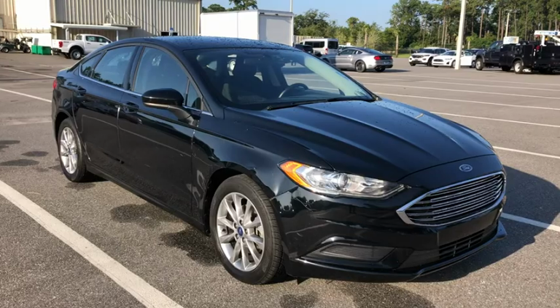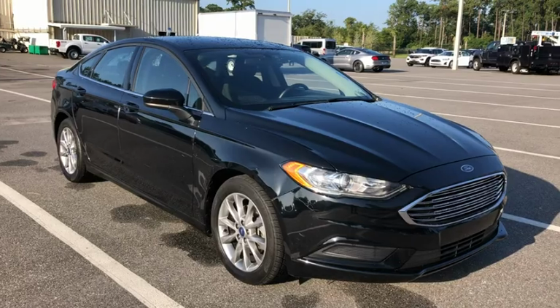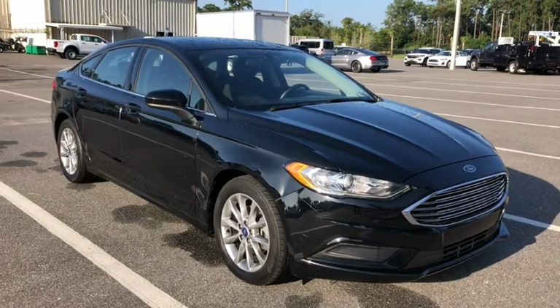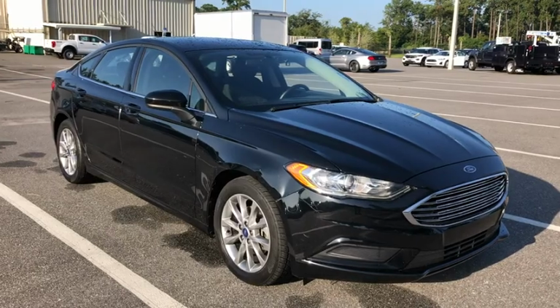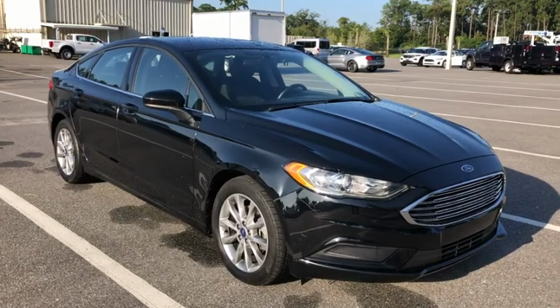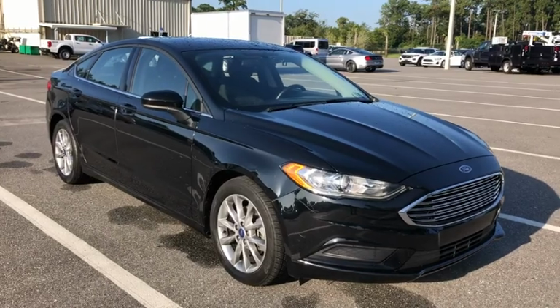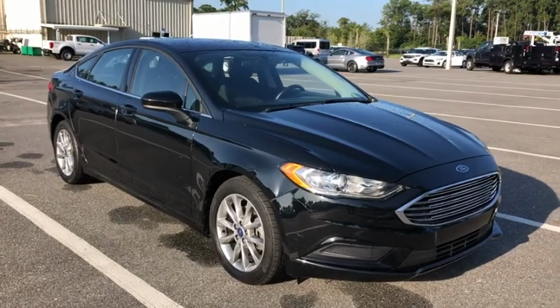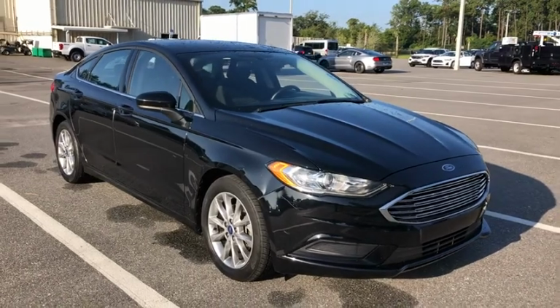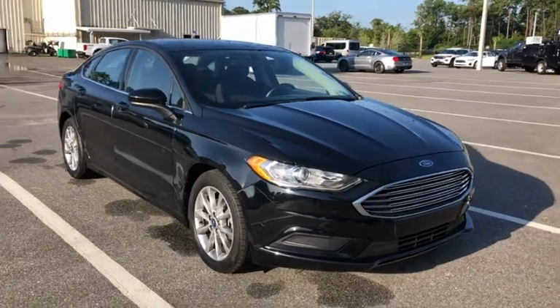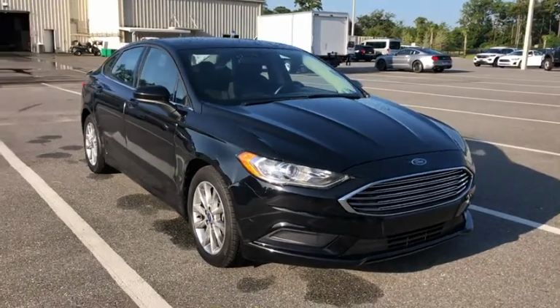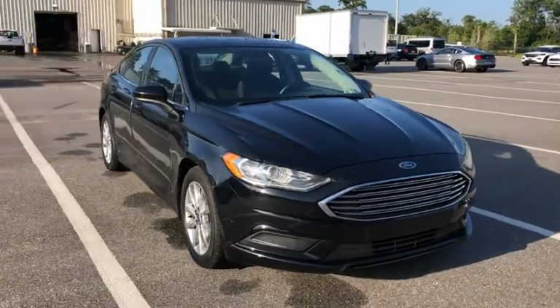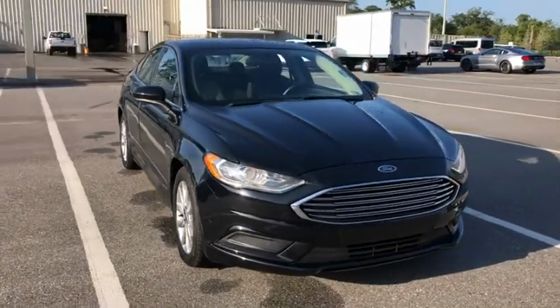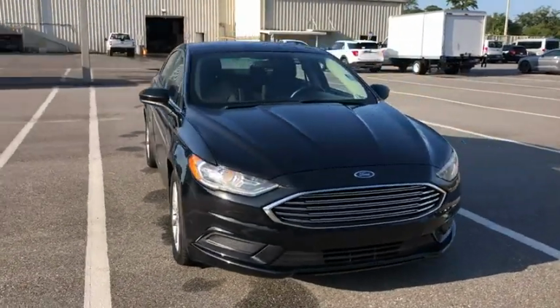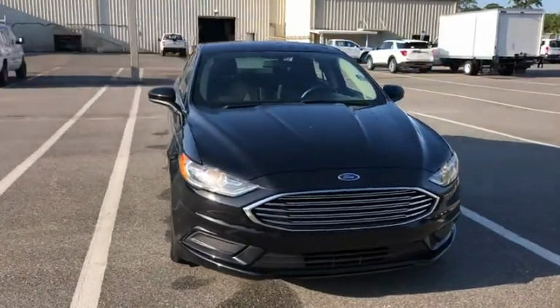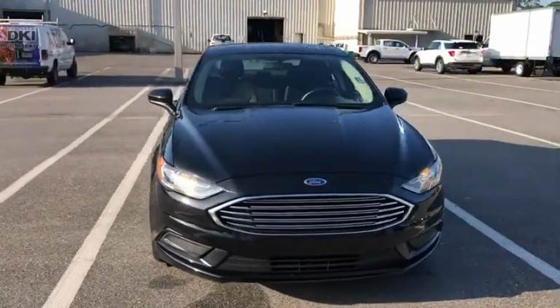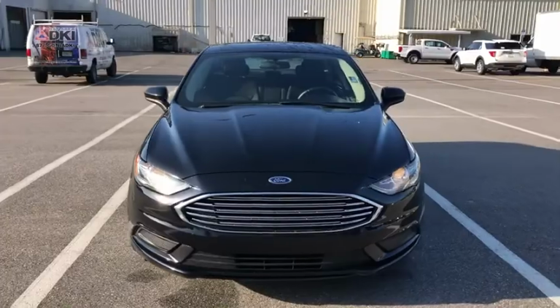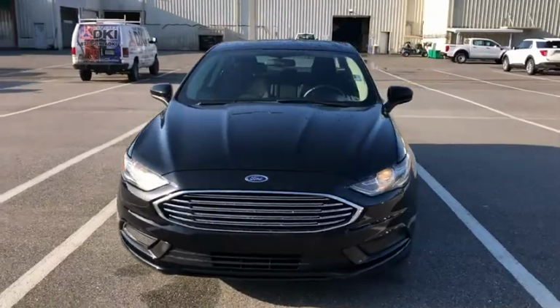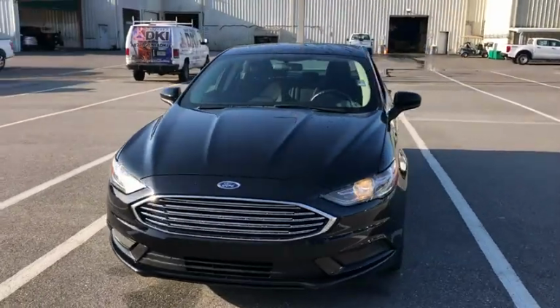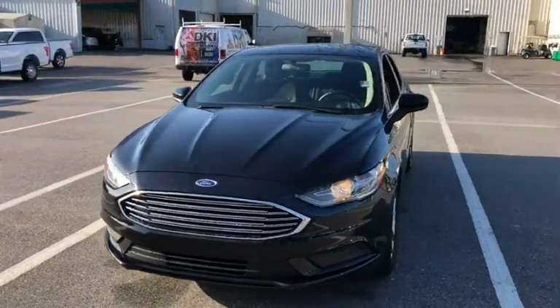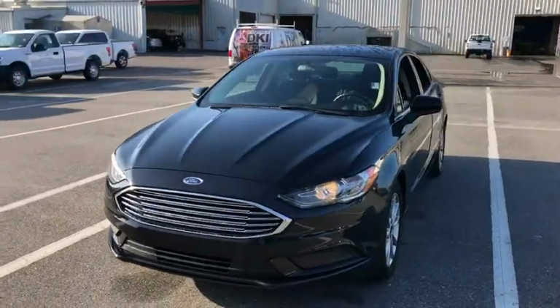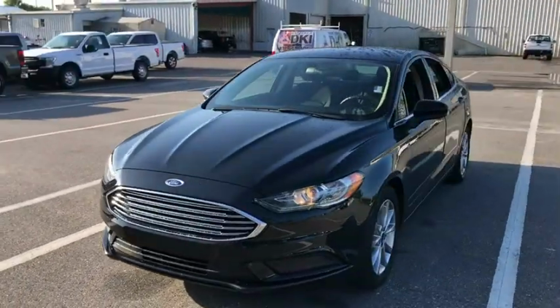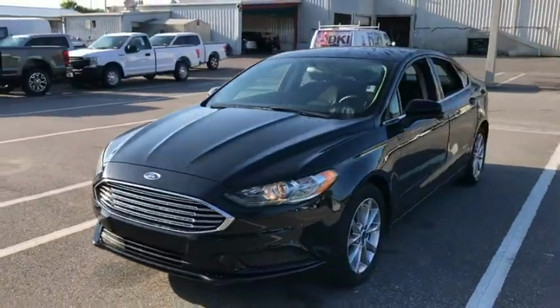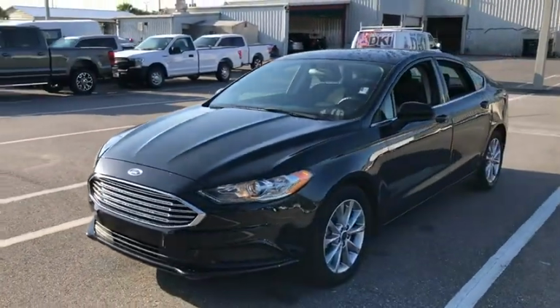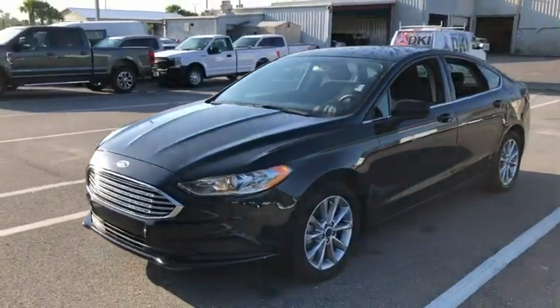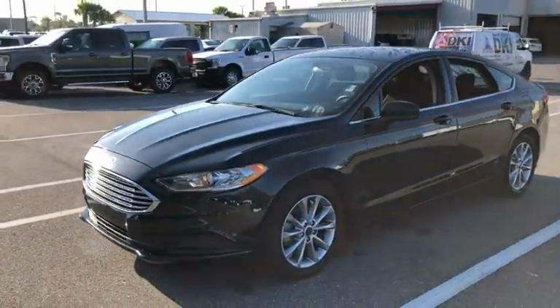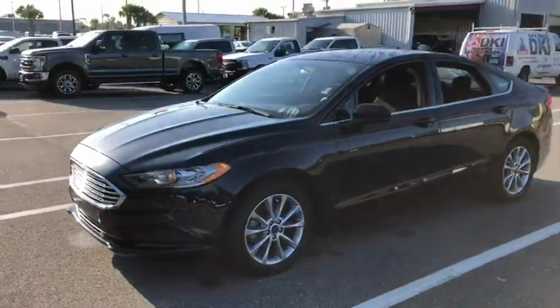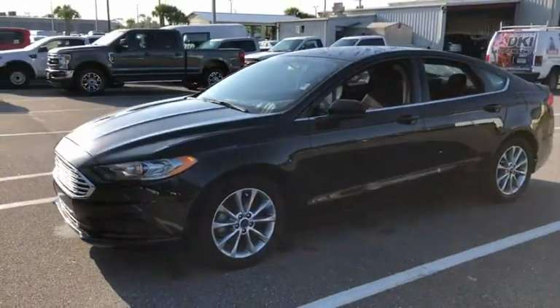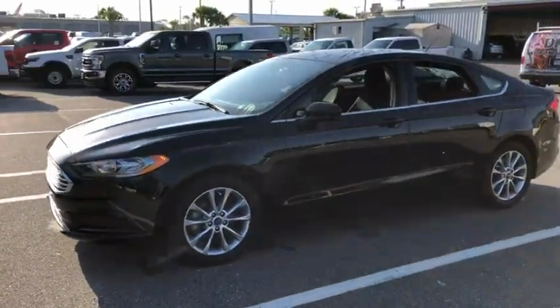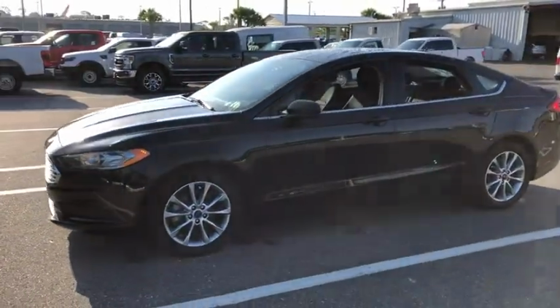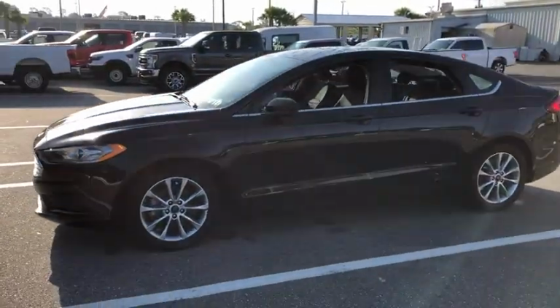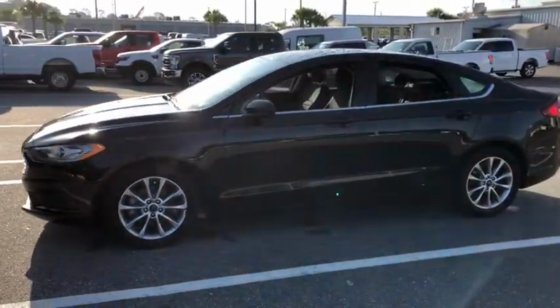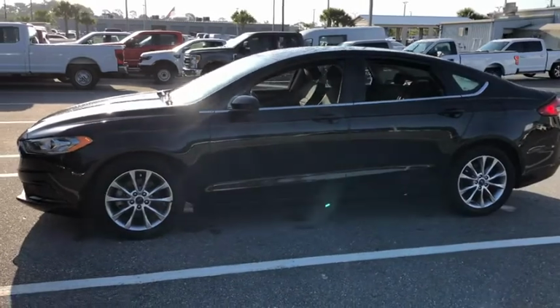Take a ride in the 2017 Ford Fusion. You can have both impressive power and great economy in a Fusion. This vehicle has less than 50,000 miles.